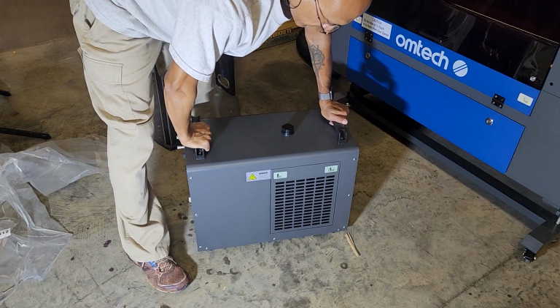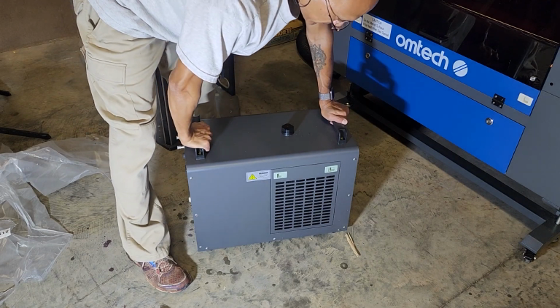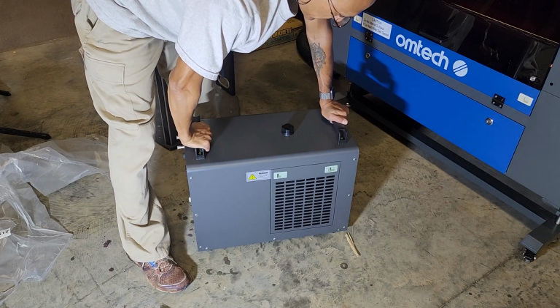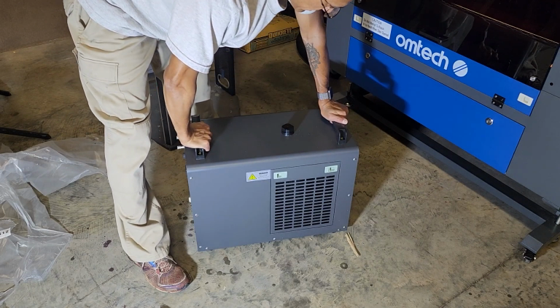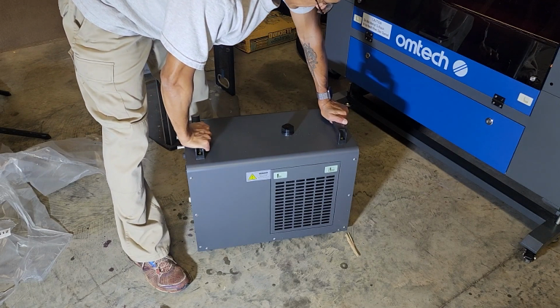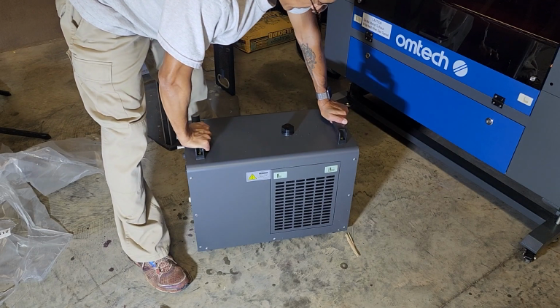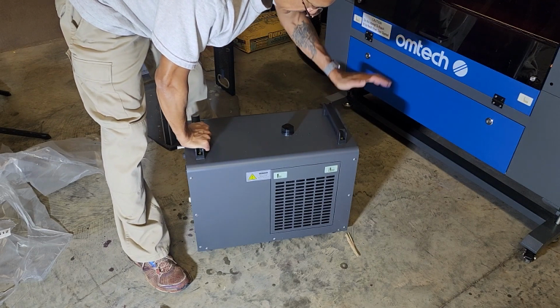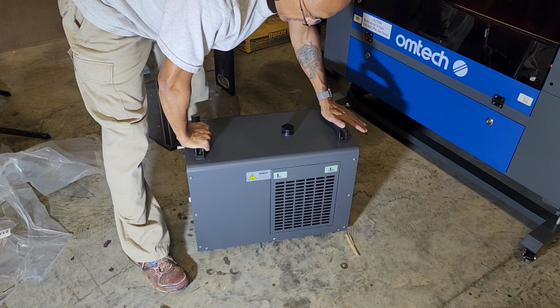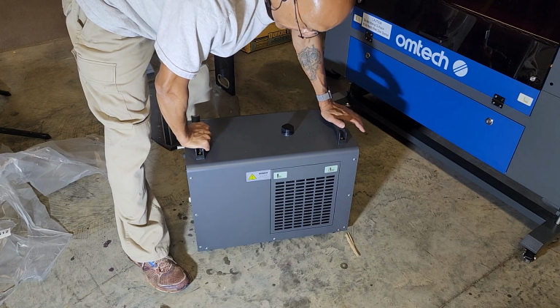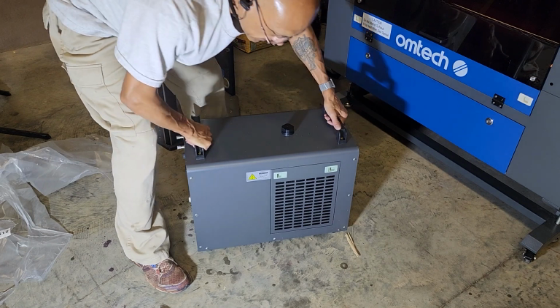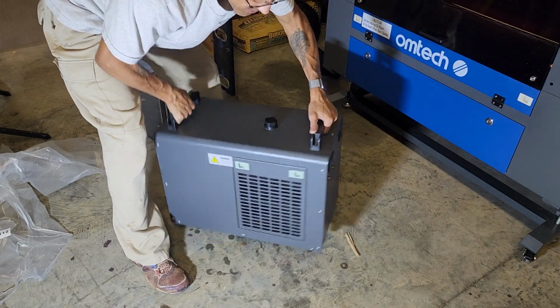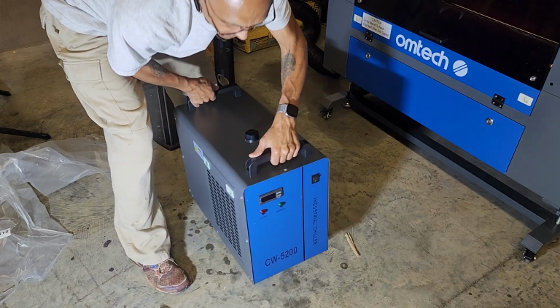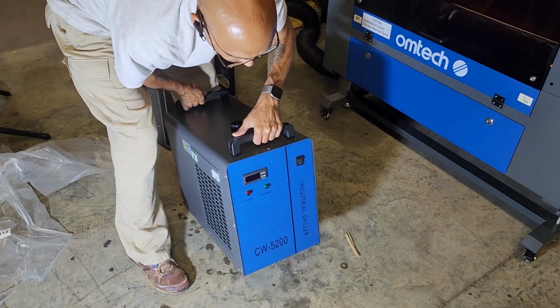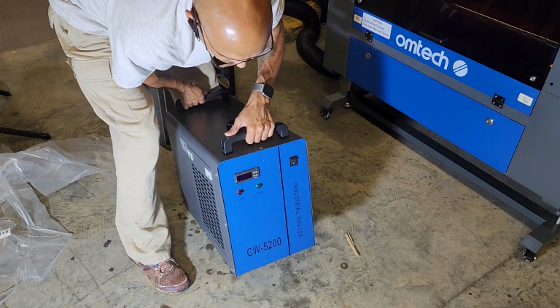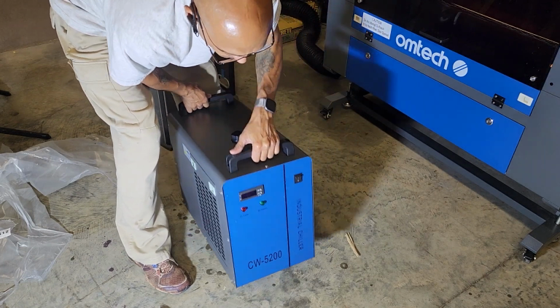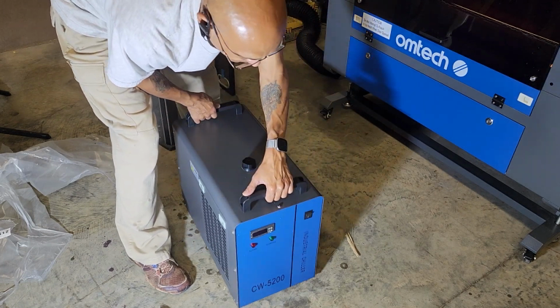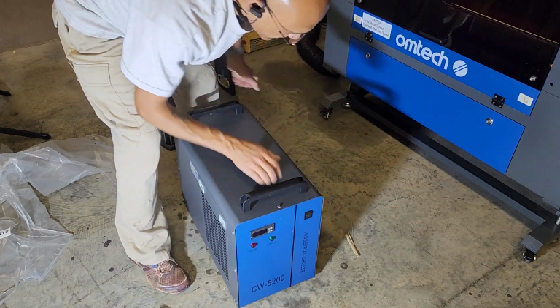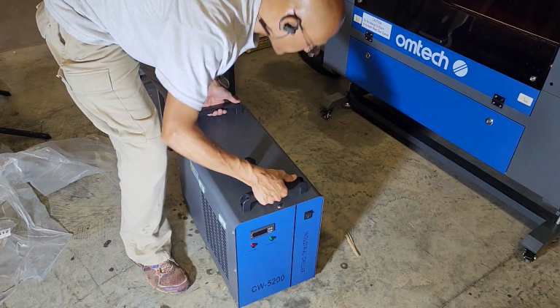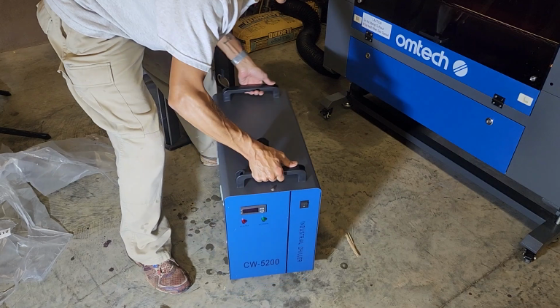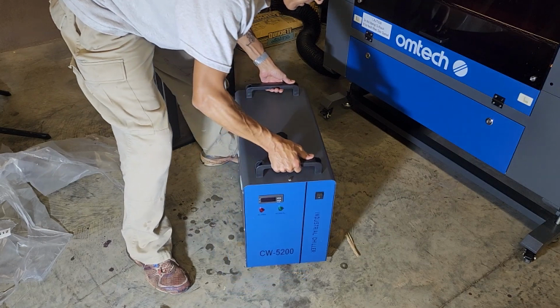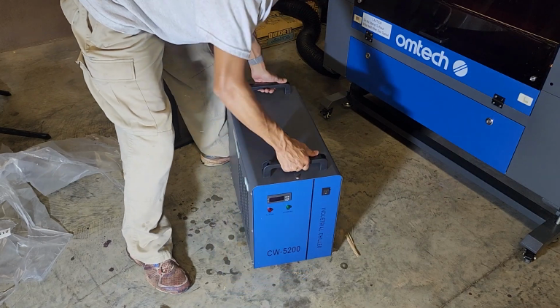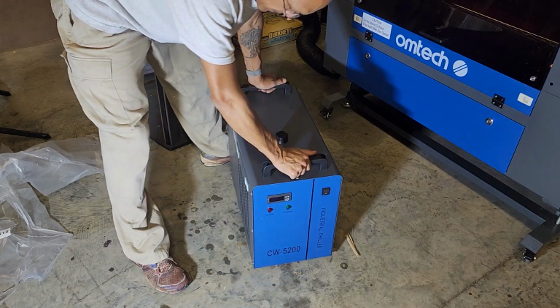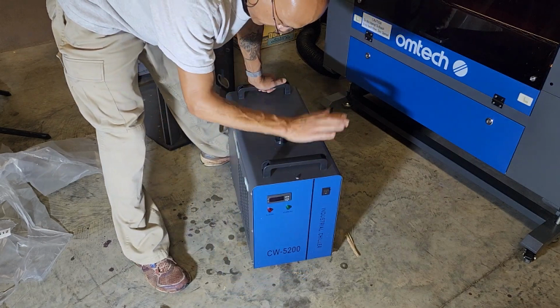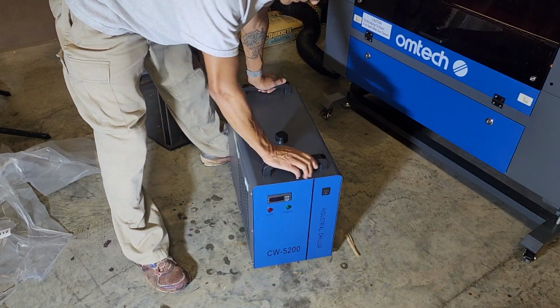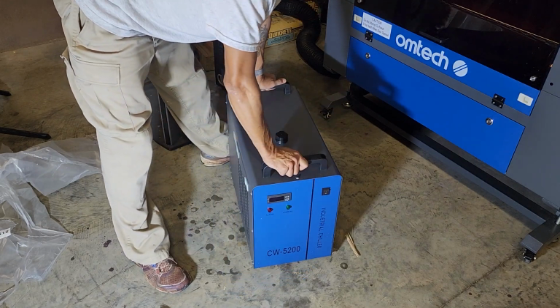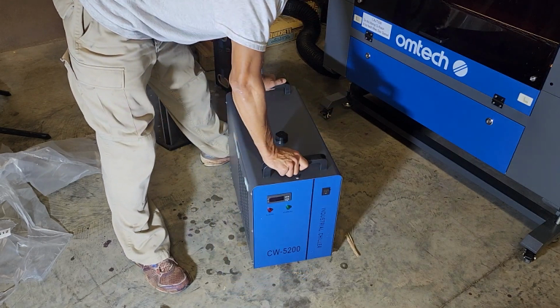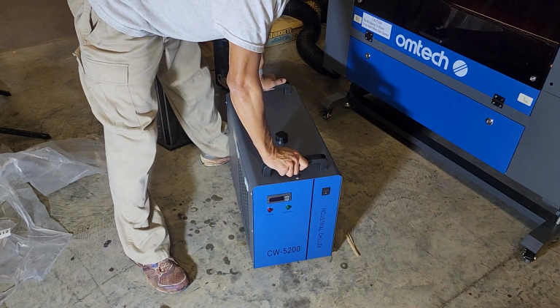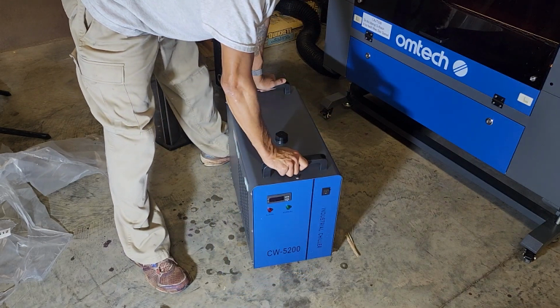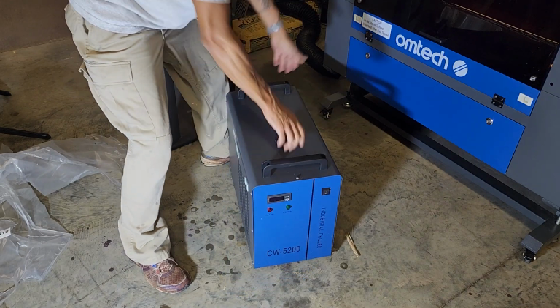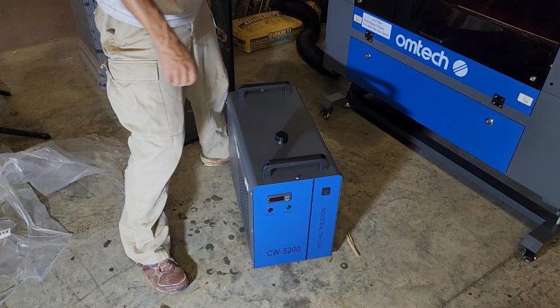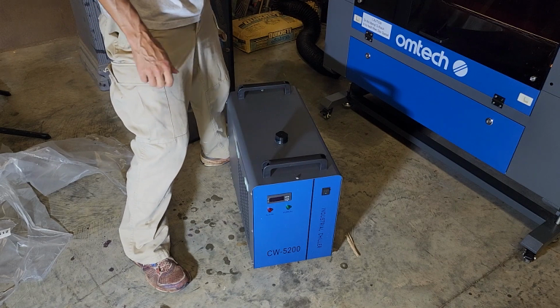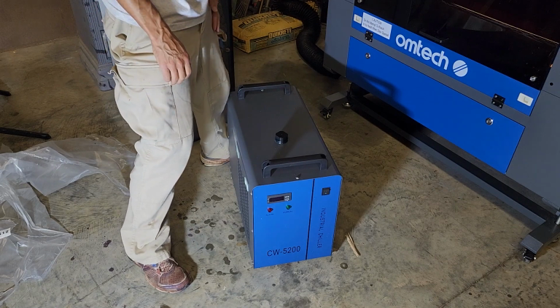Your mileage may vary — do what makes you feel good. But that is the CW5200 industrial chiller. Hopefully that's a good investment to go along with this beauty right here.